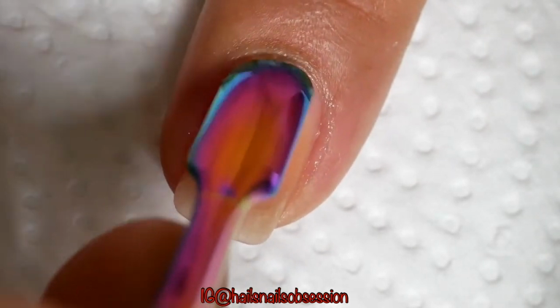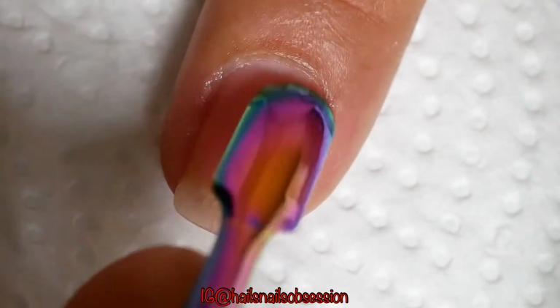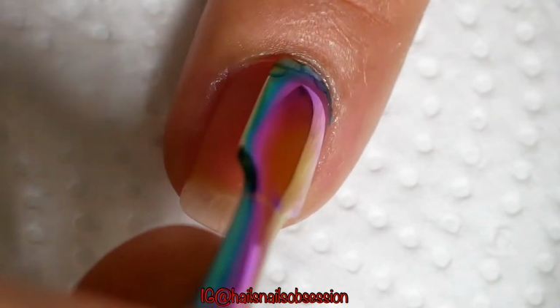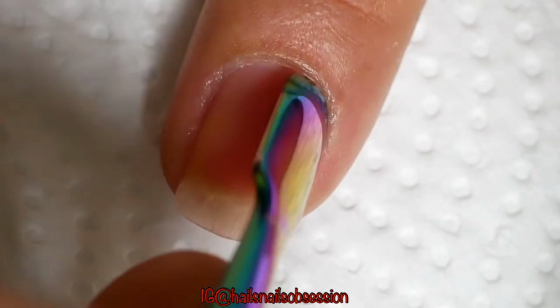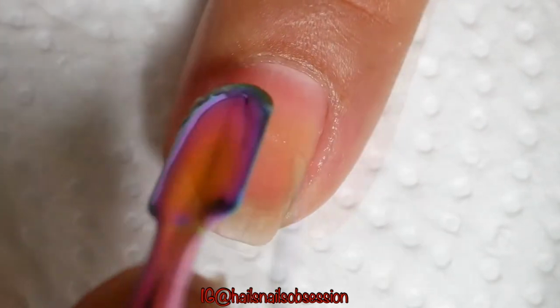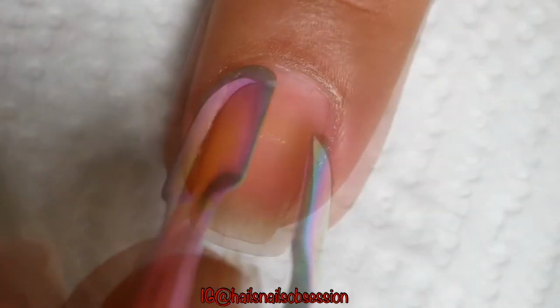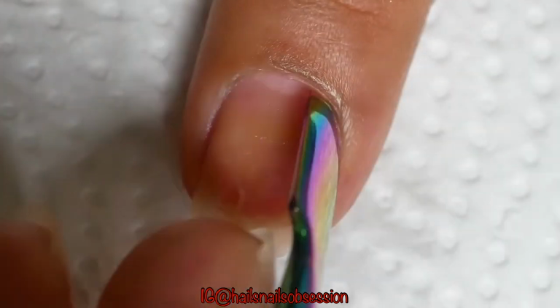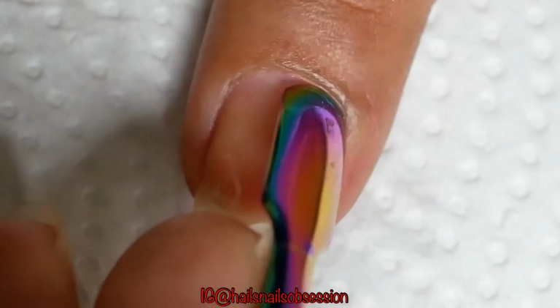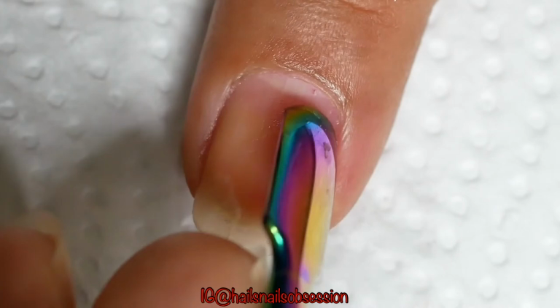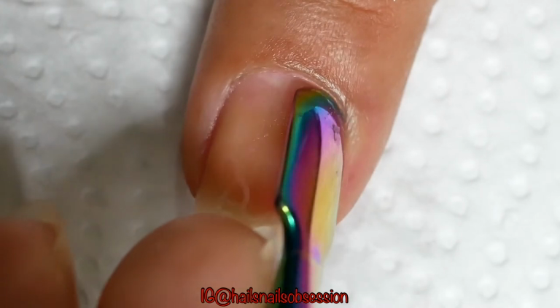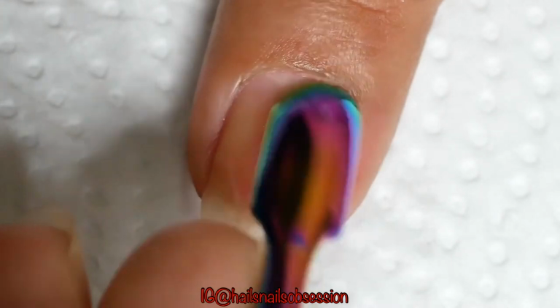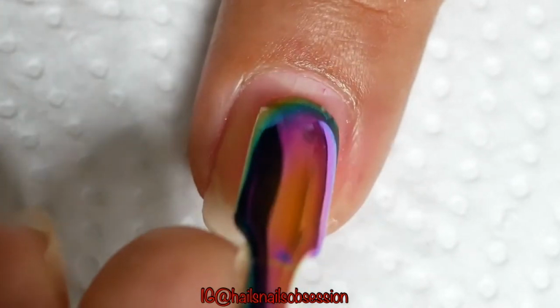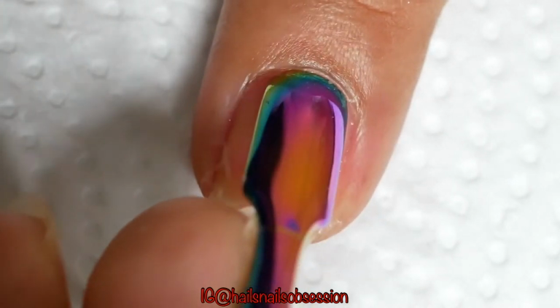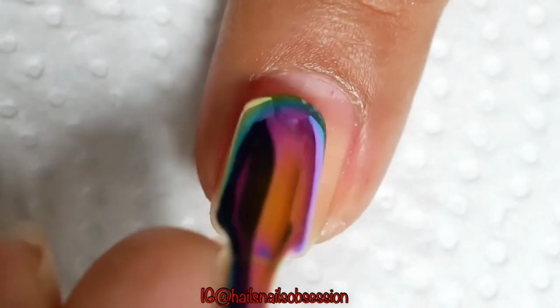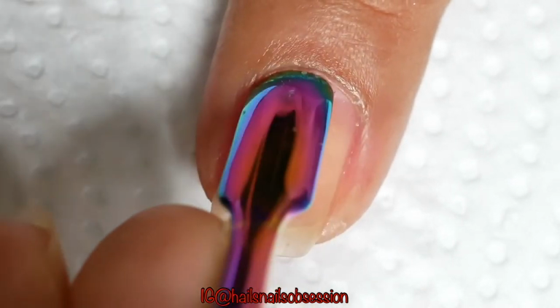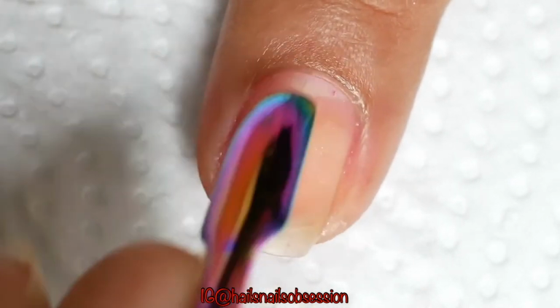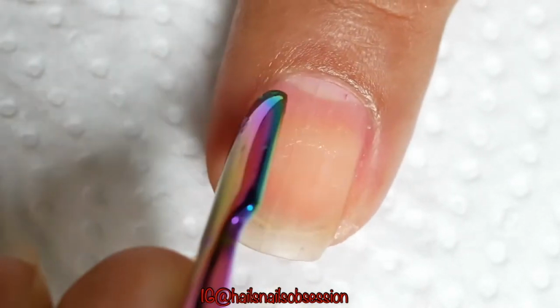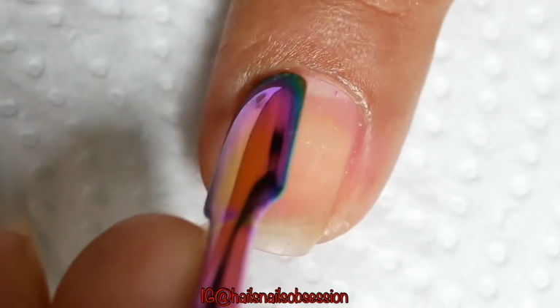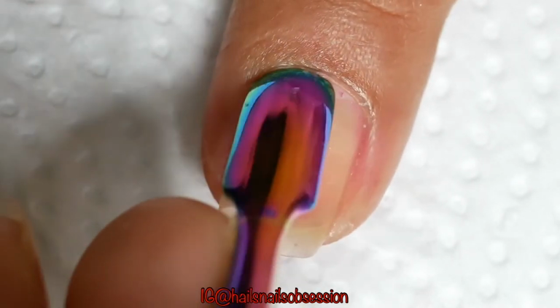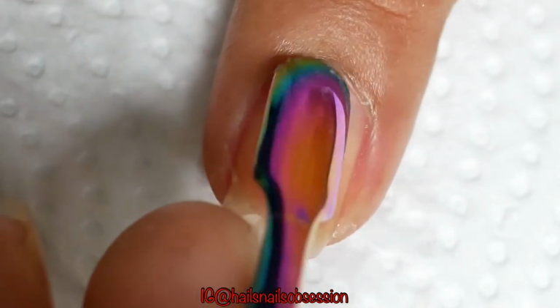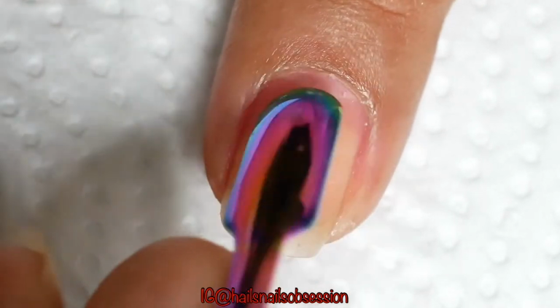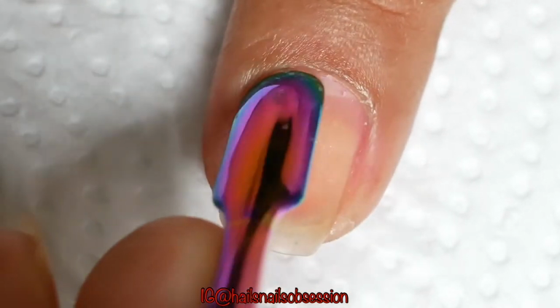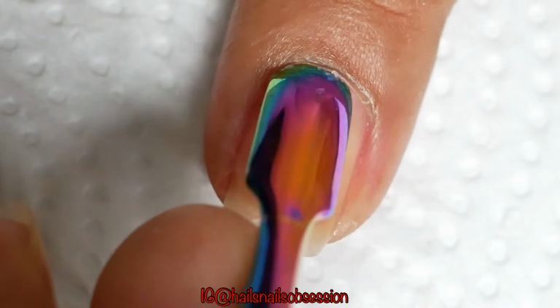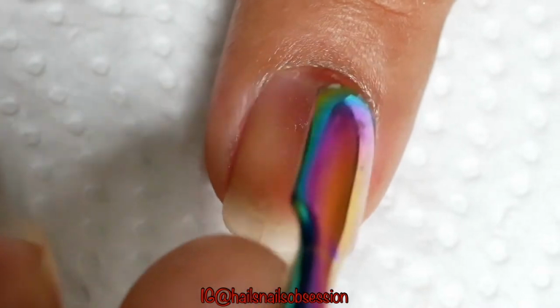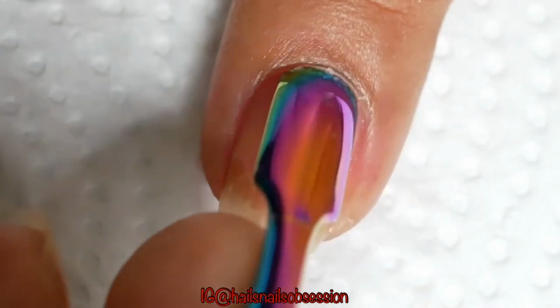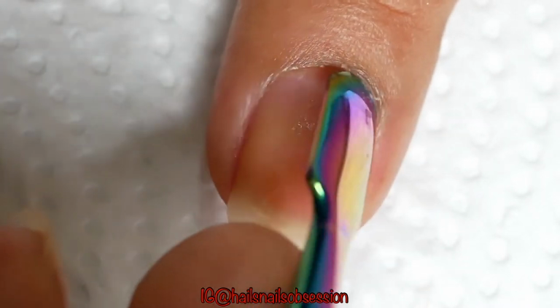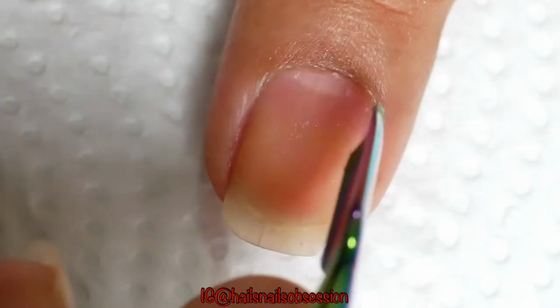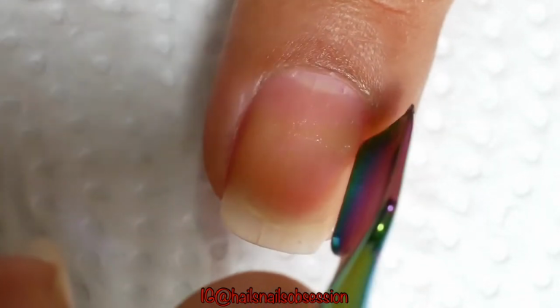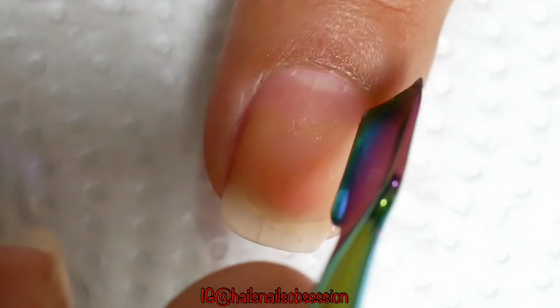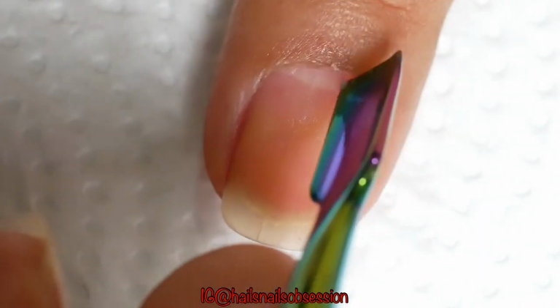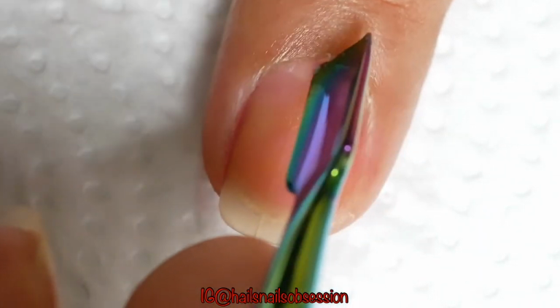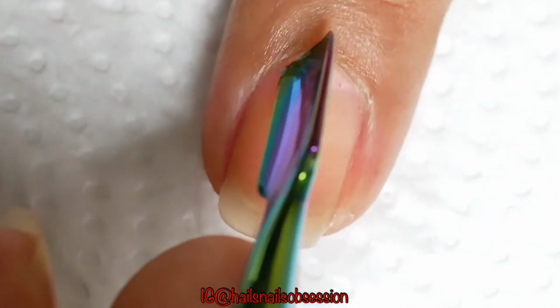Let me show you one more time on my other nails. I don't really cut my cuticle unless it's necessary, but most of the time I just leave it alone.